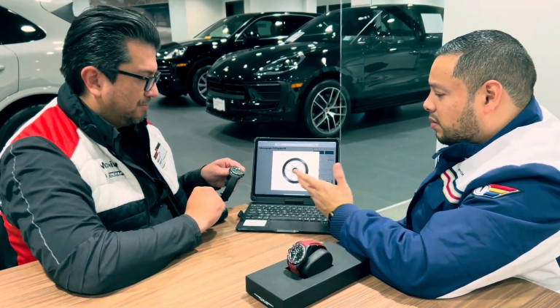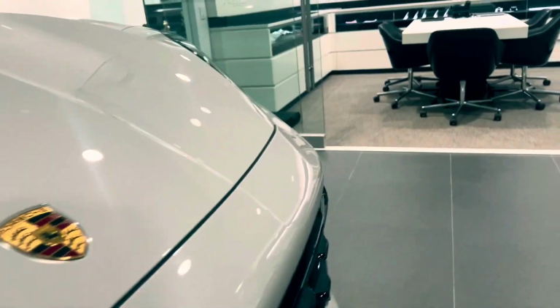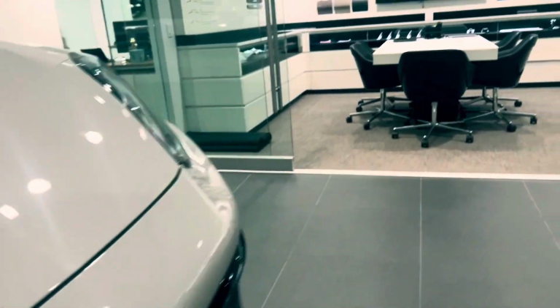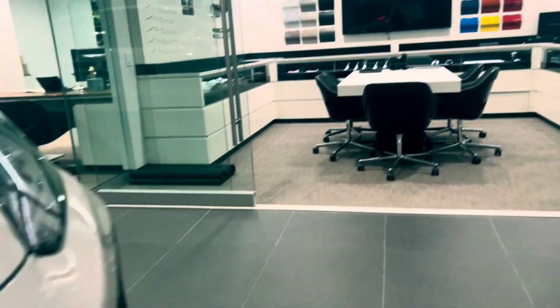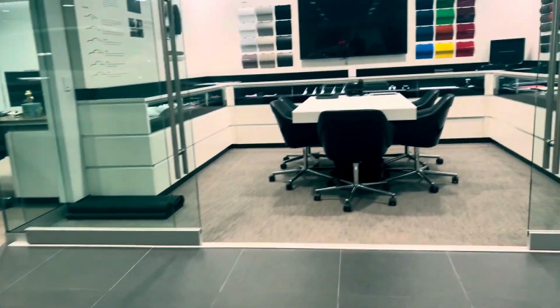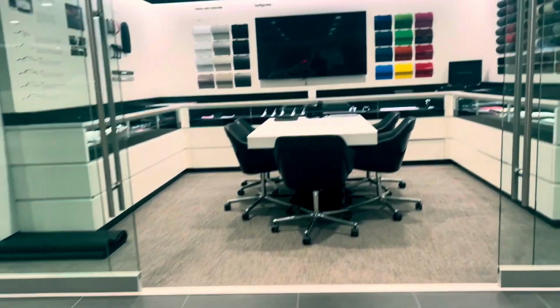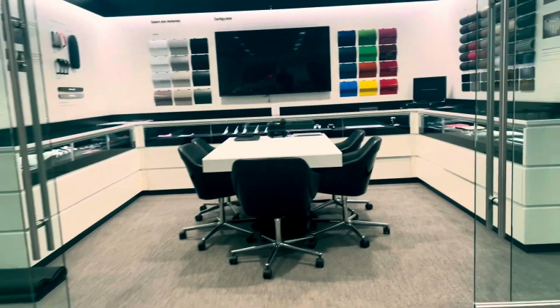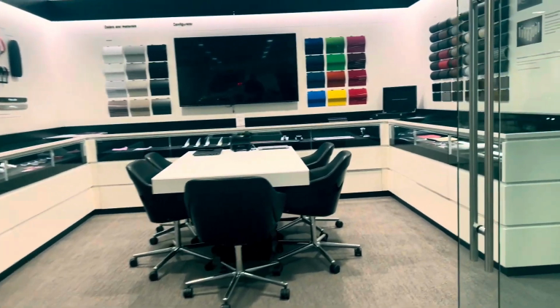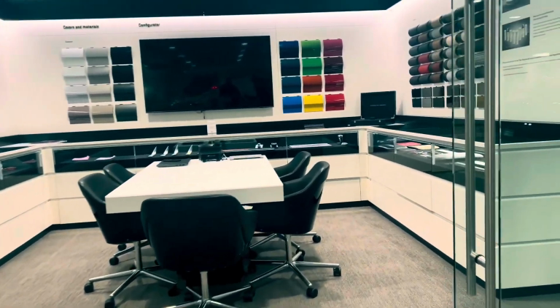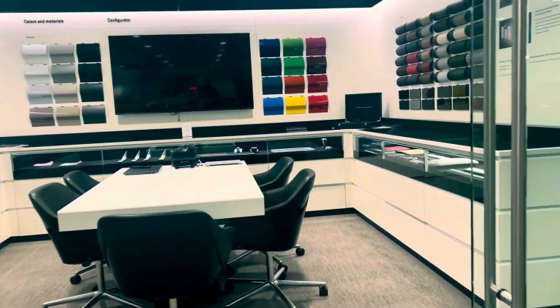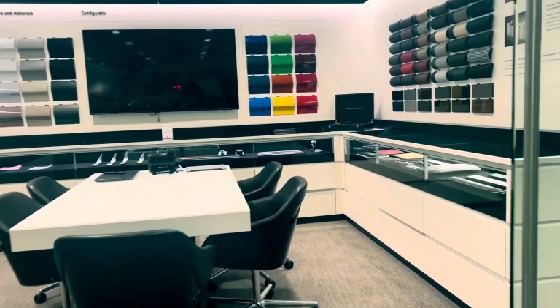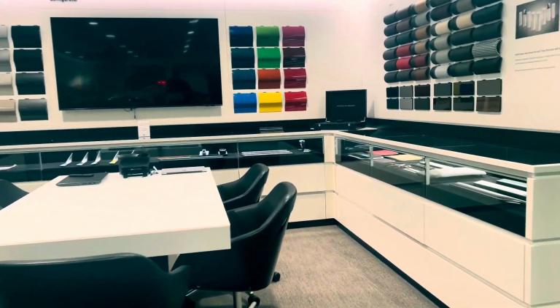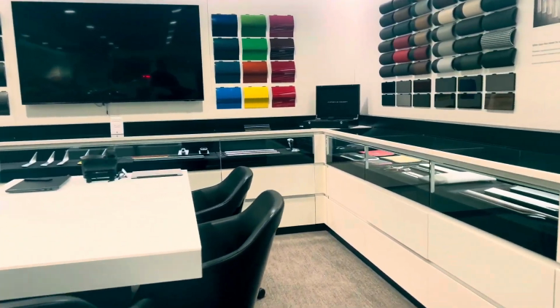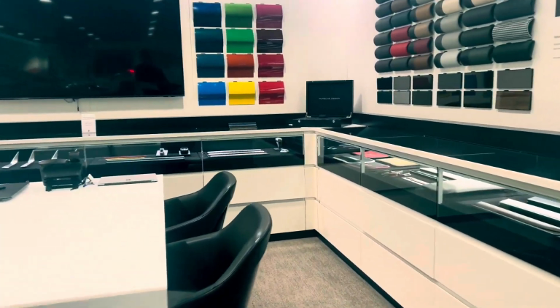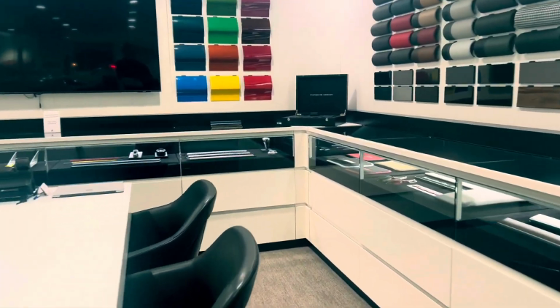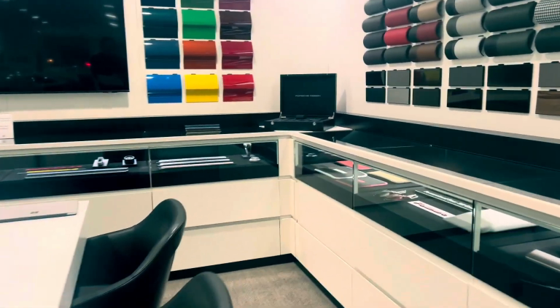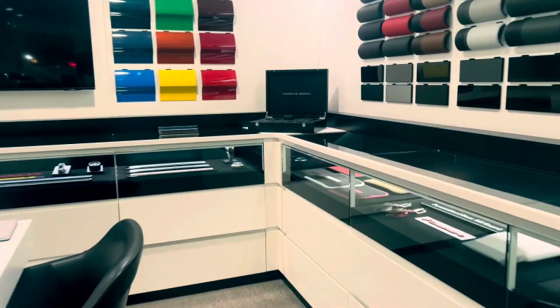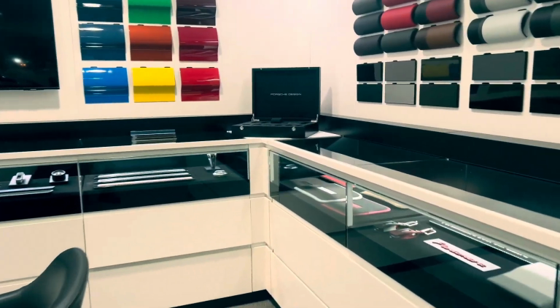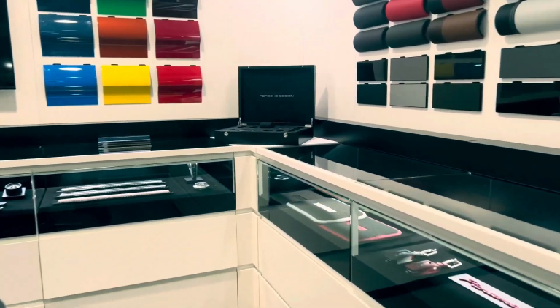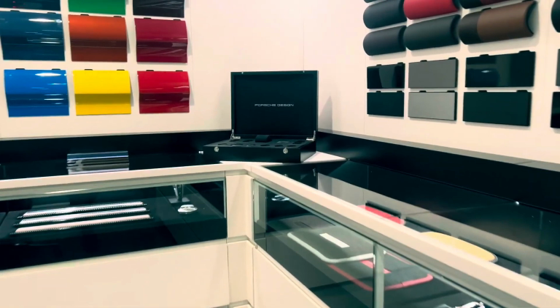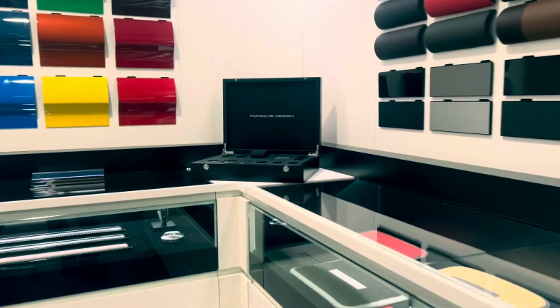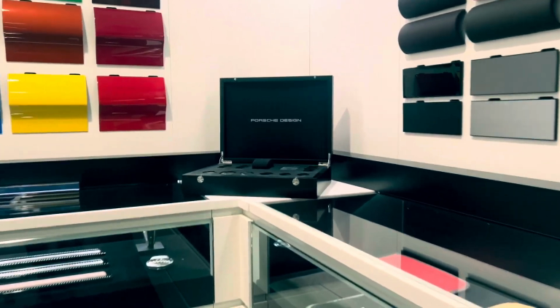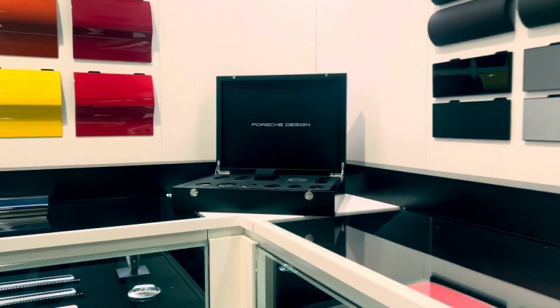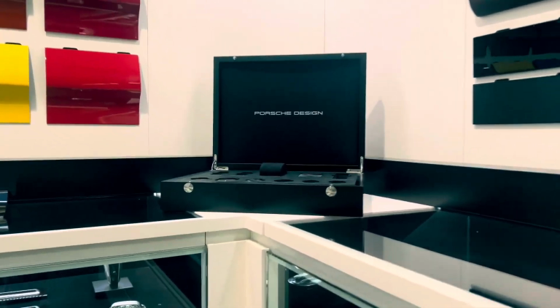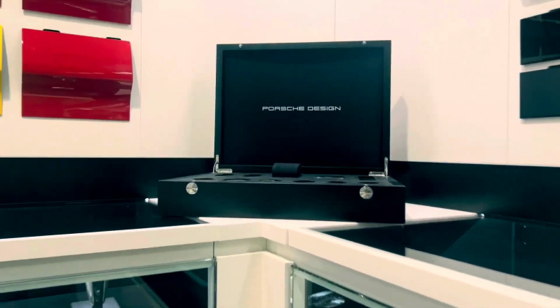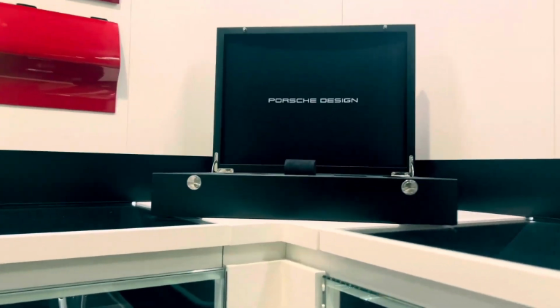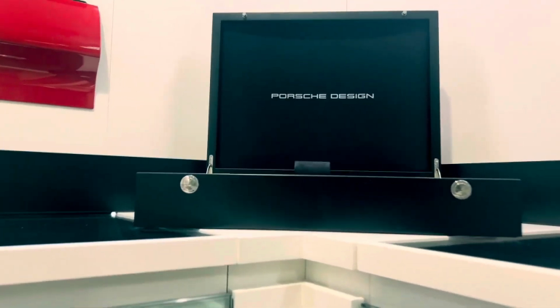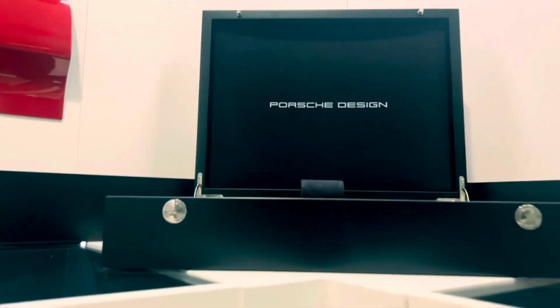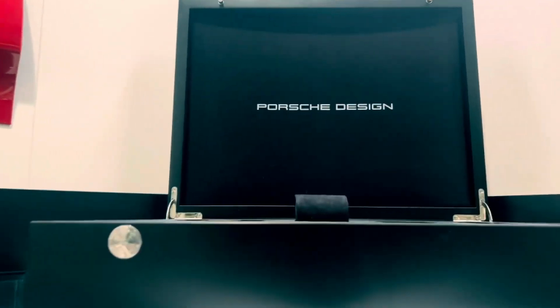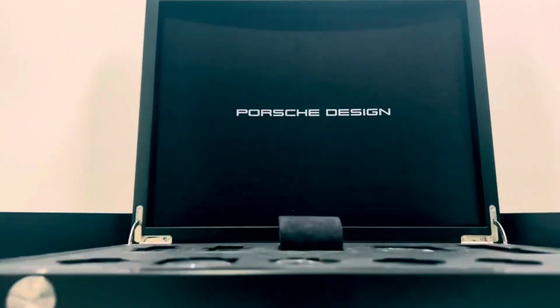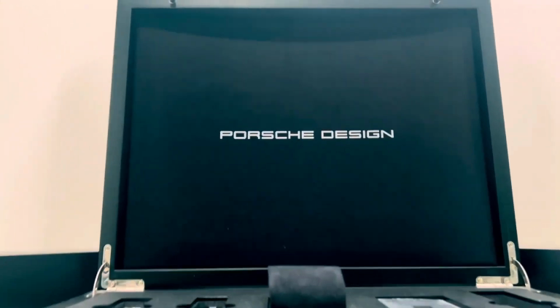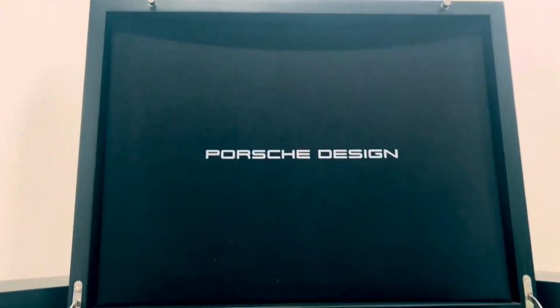Once you've finished designing your timepiece, our master watchmakers in Switzerland will be meticulously assembling it by hand, infusing it with the same passion that goes into every Porsche vehicle made.